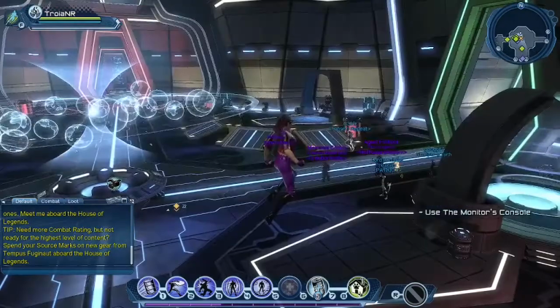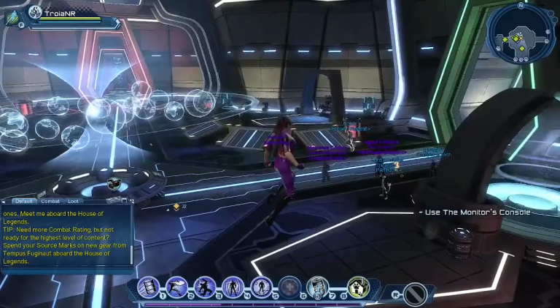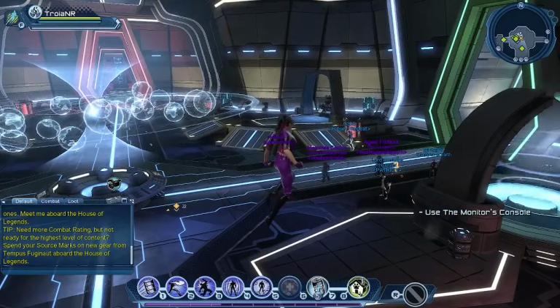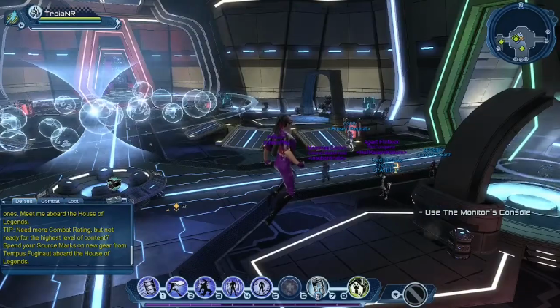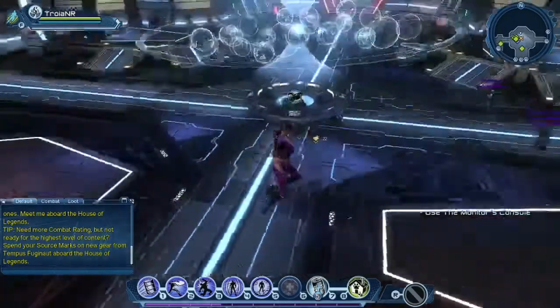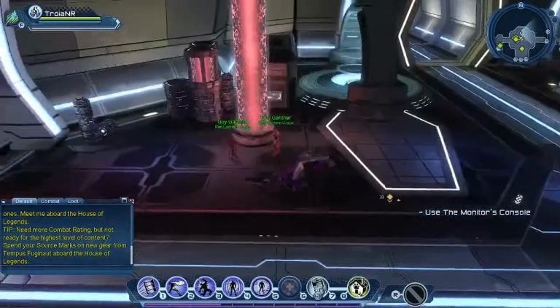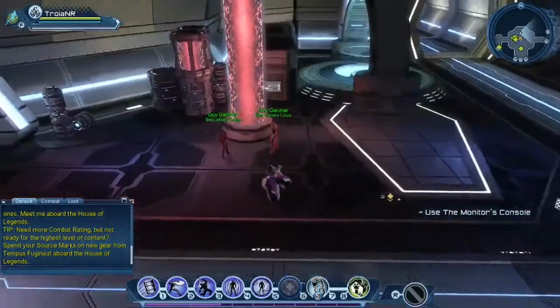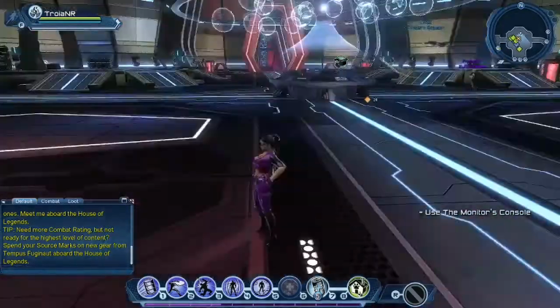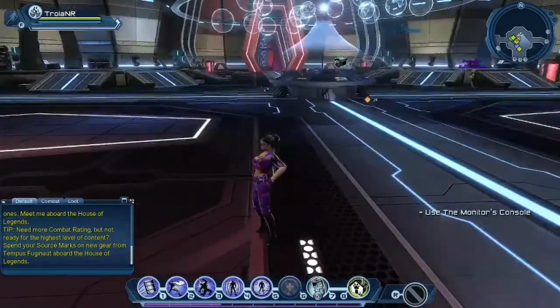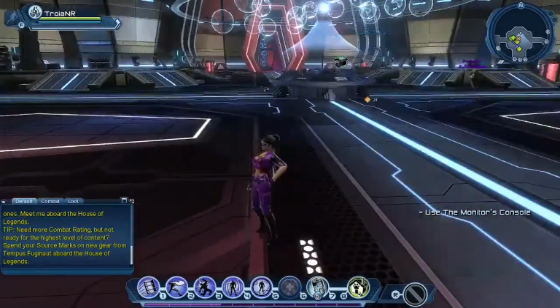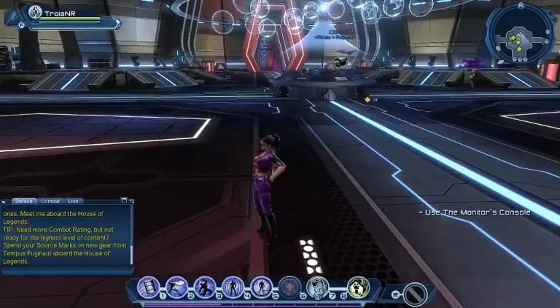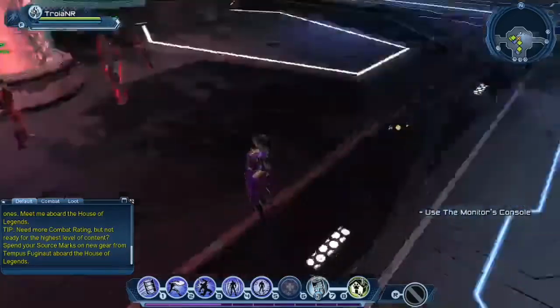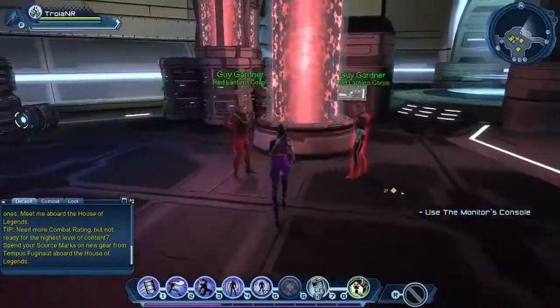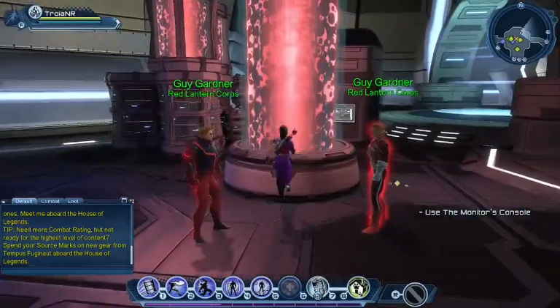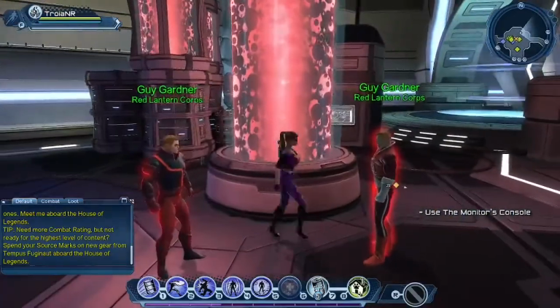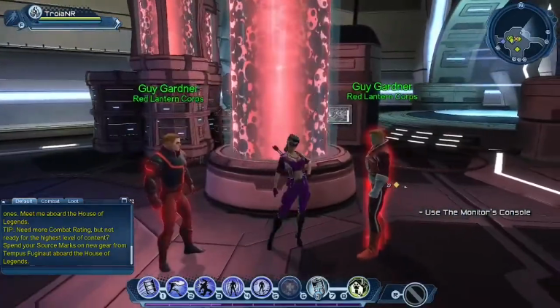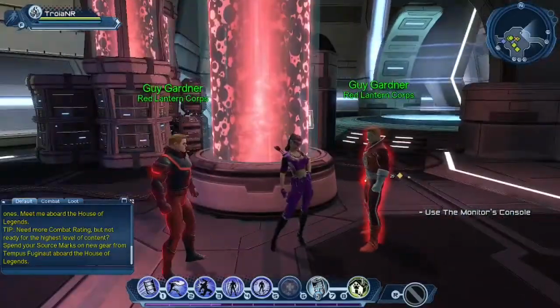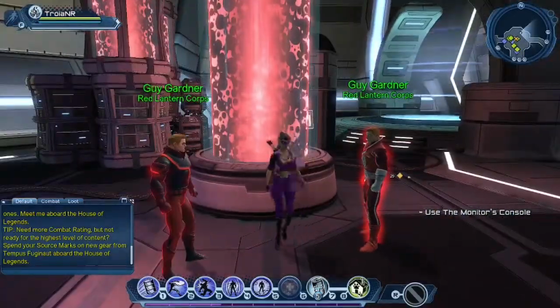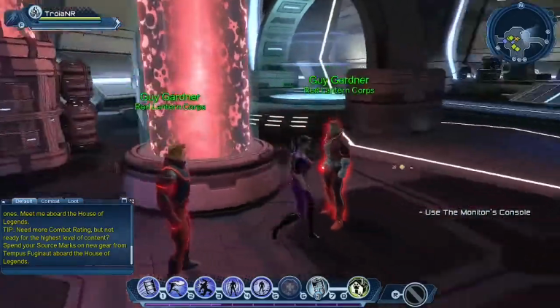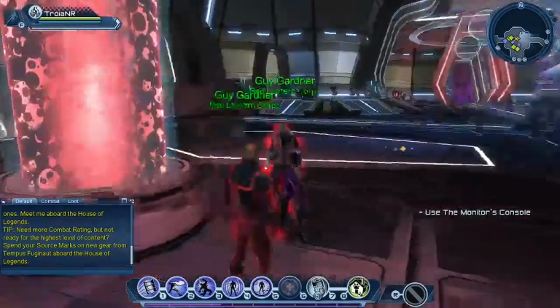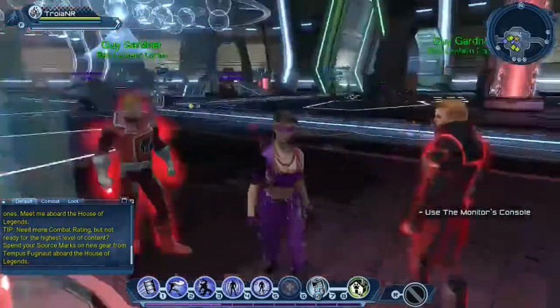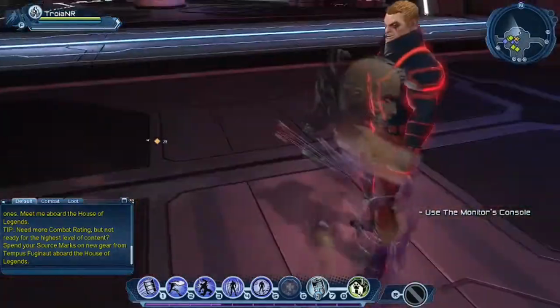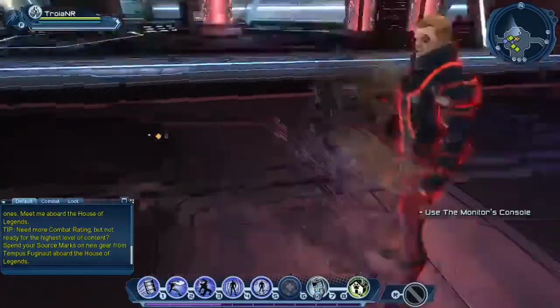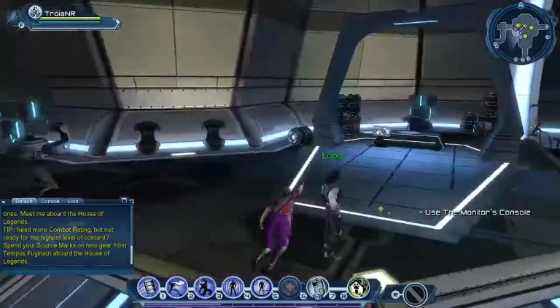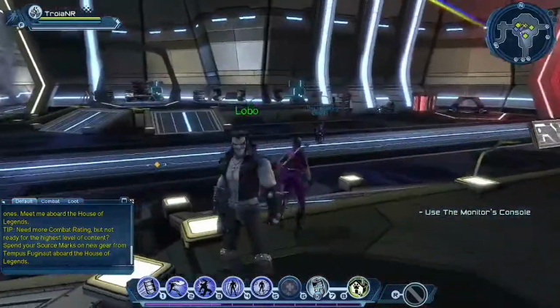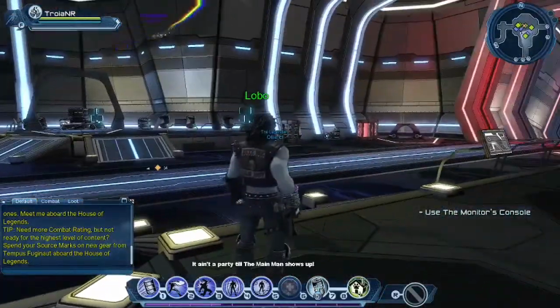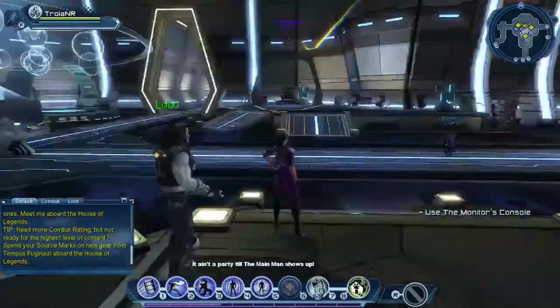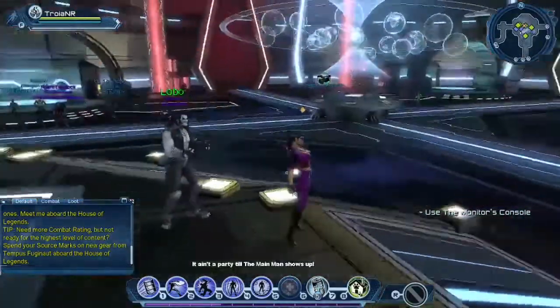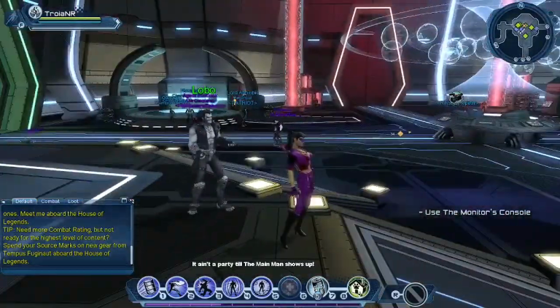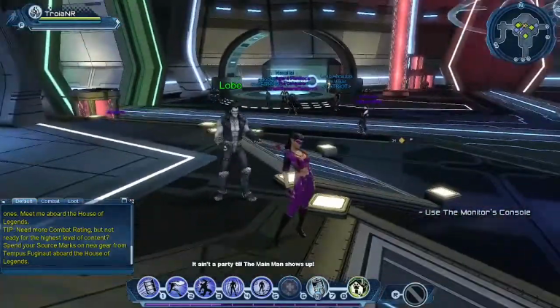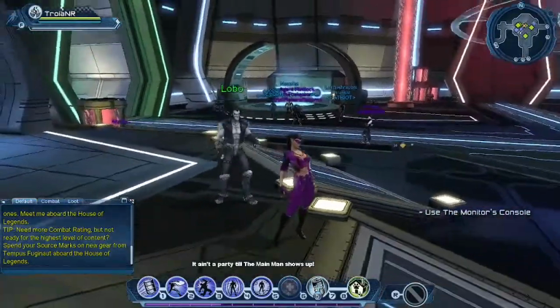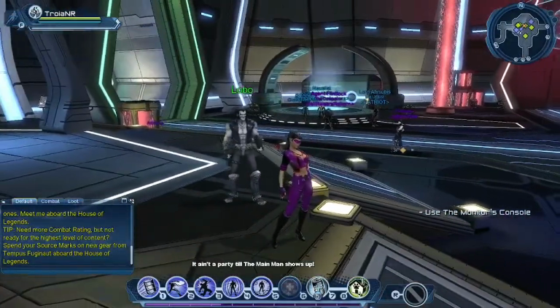There are a bunch of new in-game characters around the House of Legends. As we're flying around I'll stop by and look at them. As you can see, we have two Guy Gardners here having a stare down. And we got Lobo right here — 'It ain't a party till the main man shows up.'